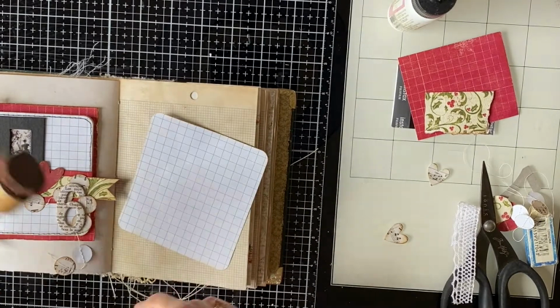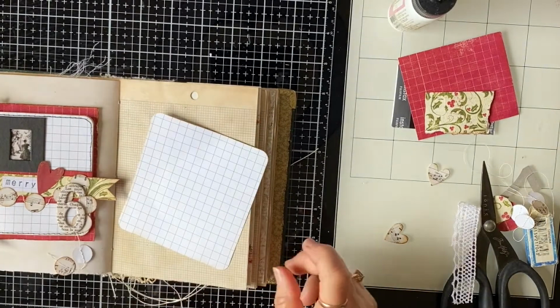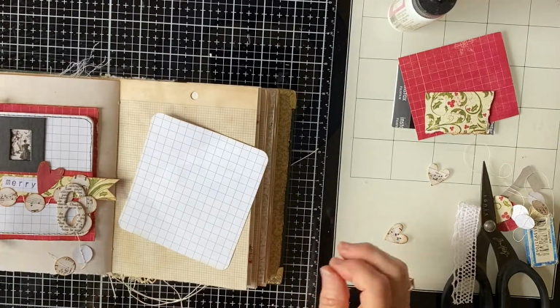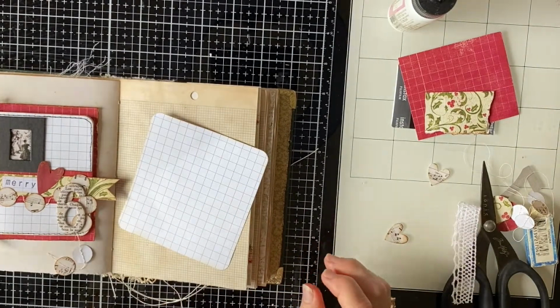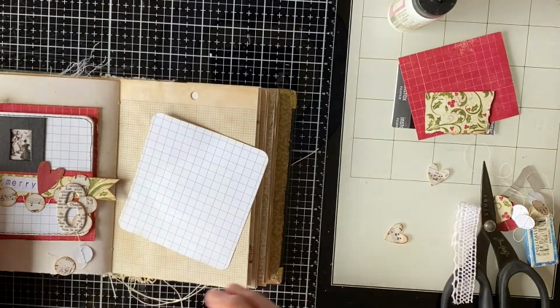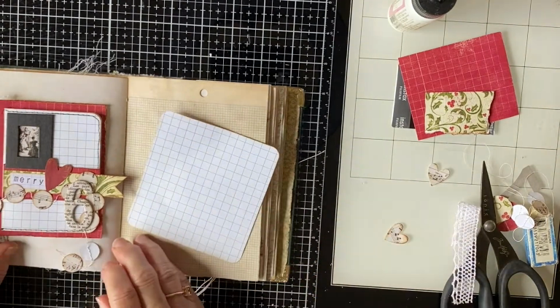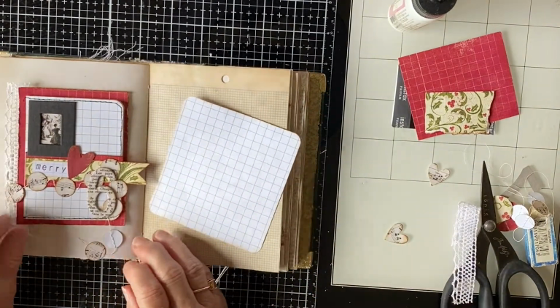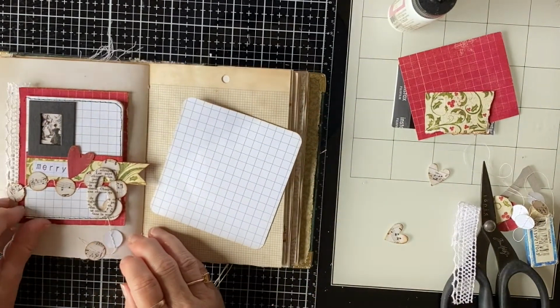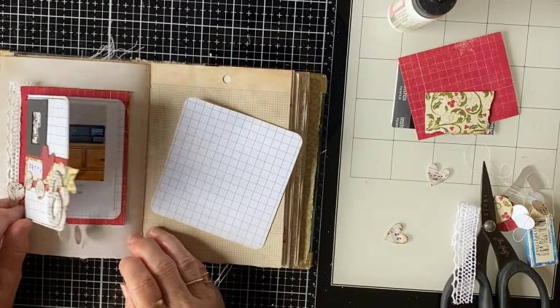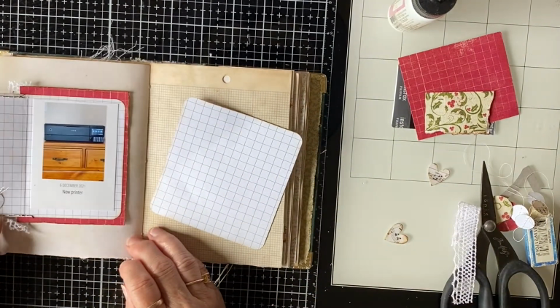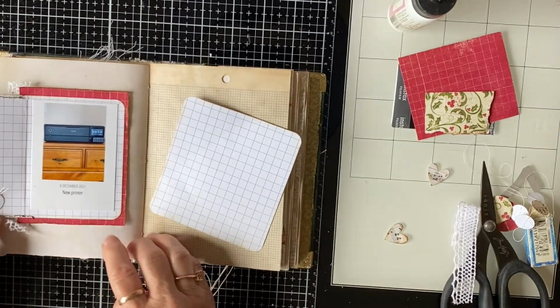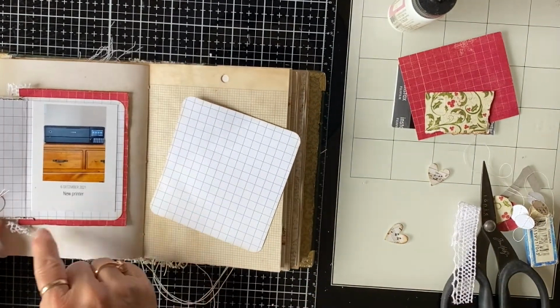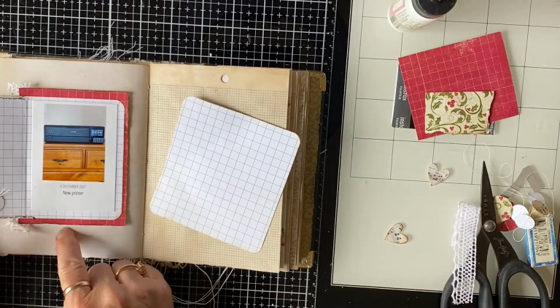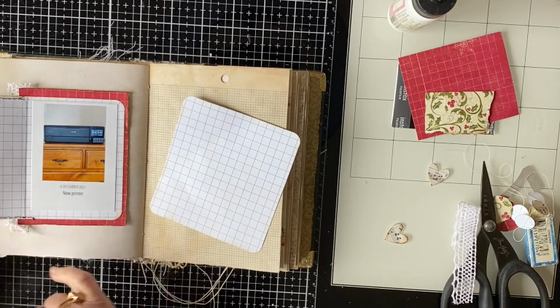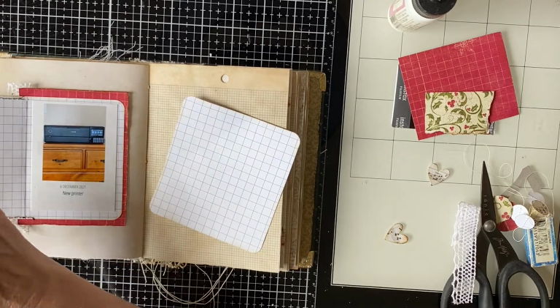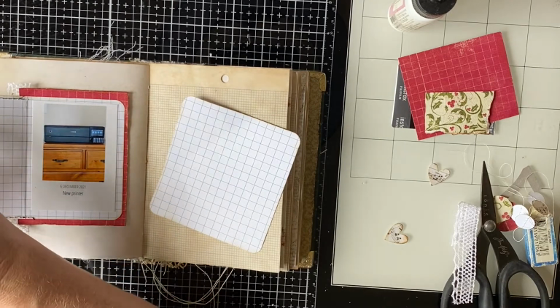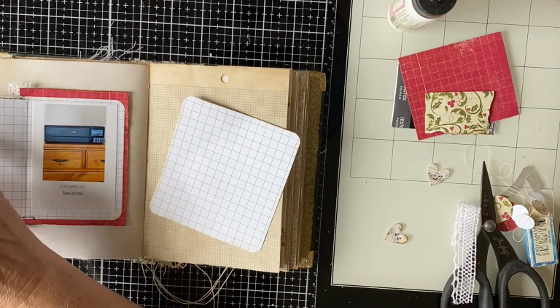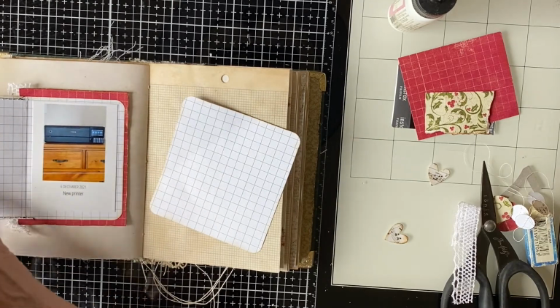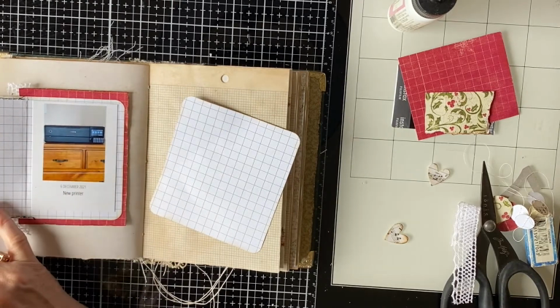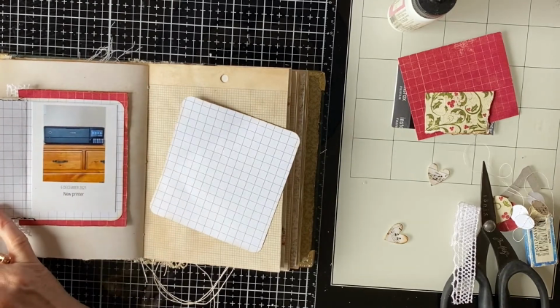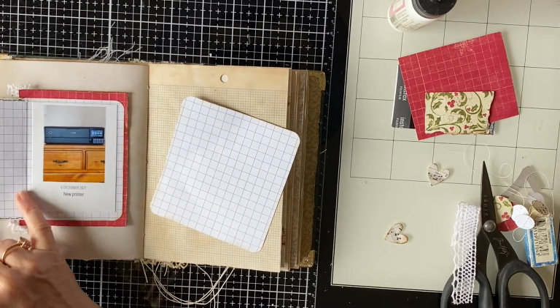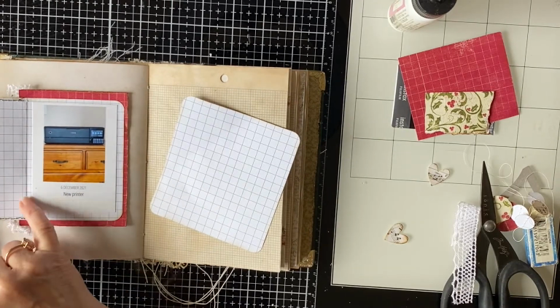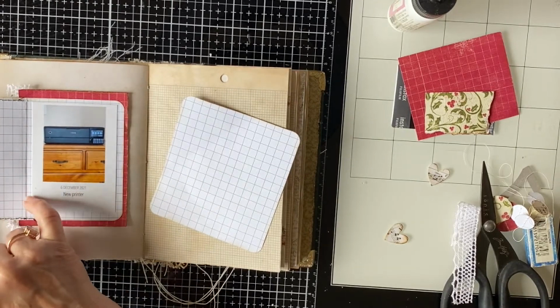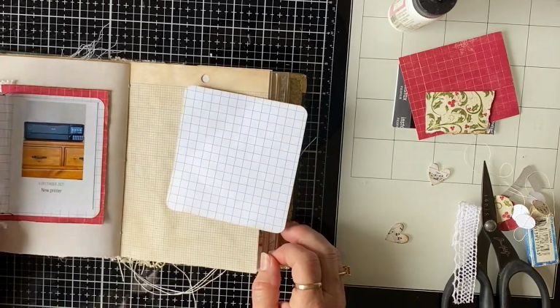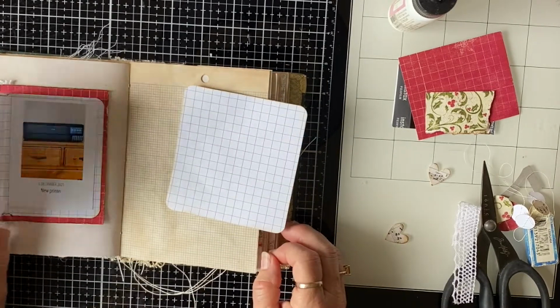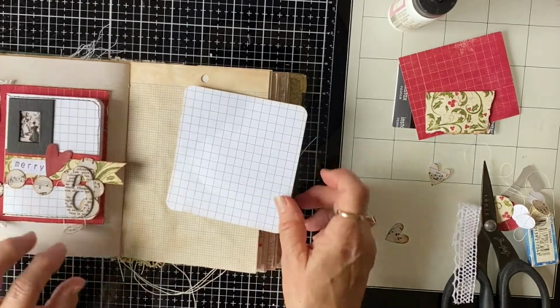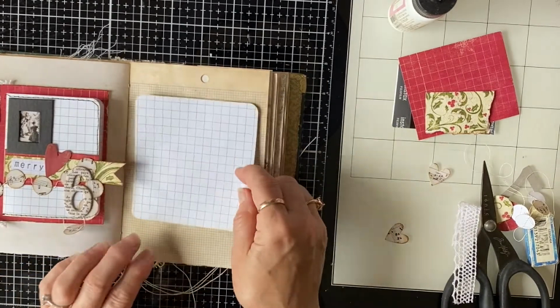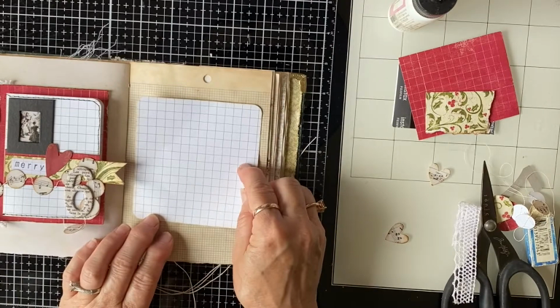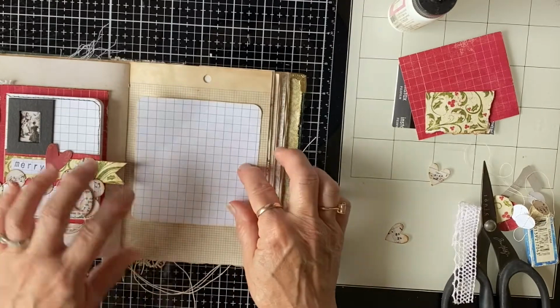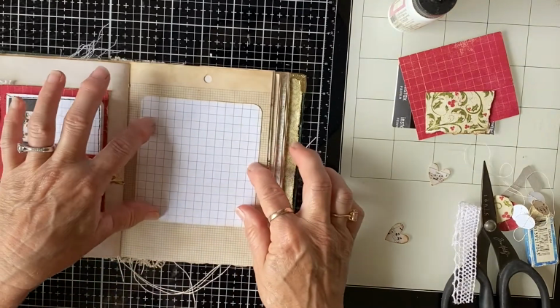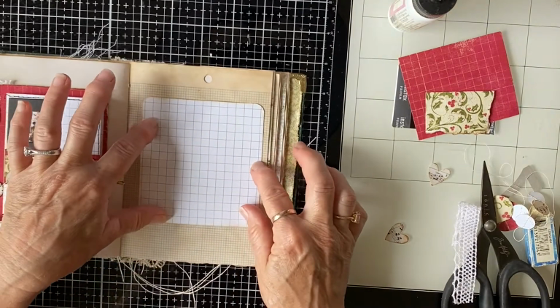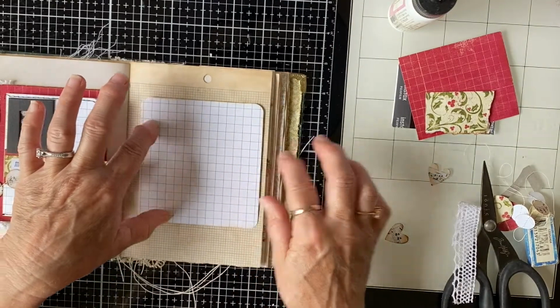Let's glue this all down - I'll speed this up a little bit. Okay, that's all done. It opens up and we've got our little photo, and then I could do some writing in there too.